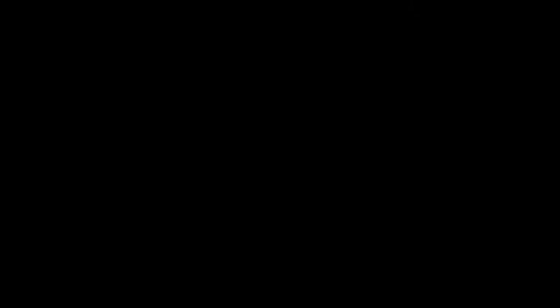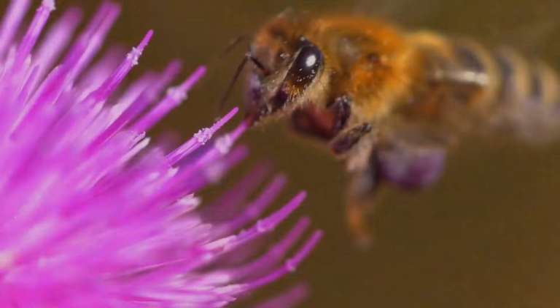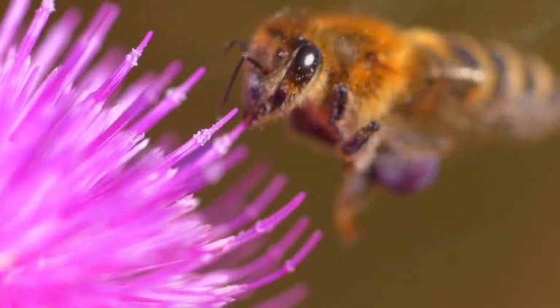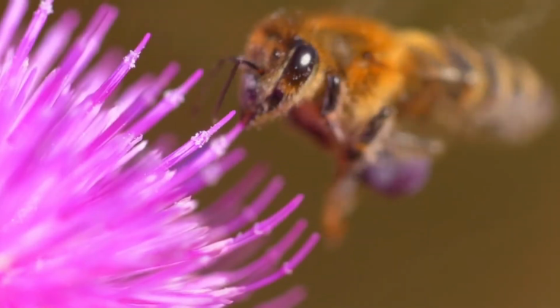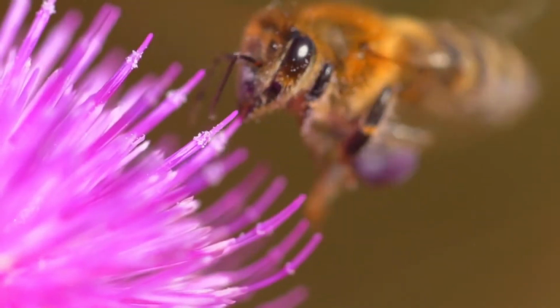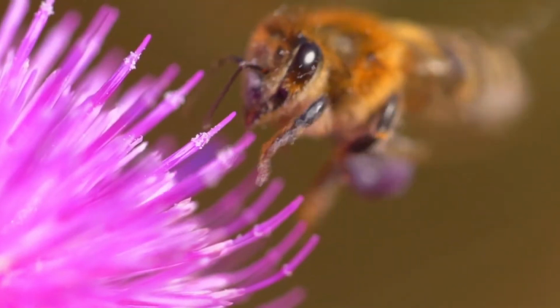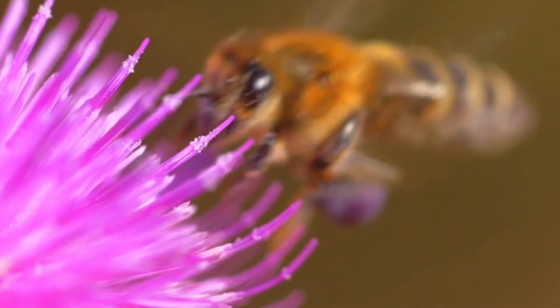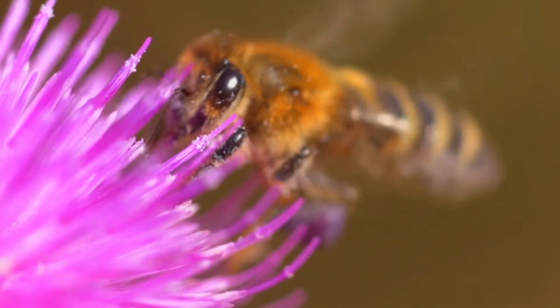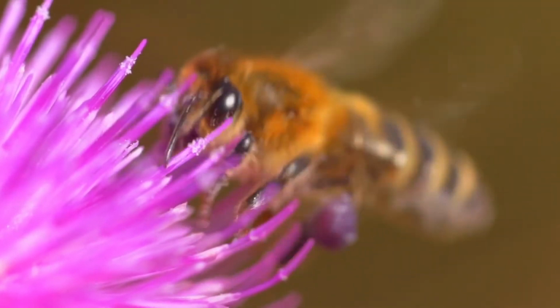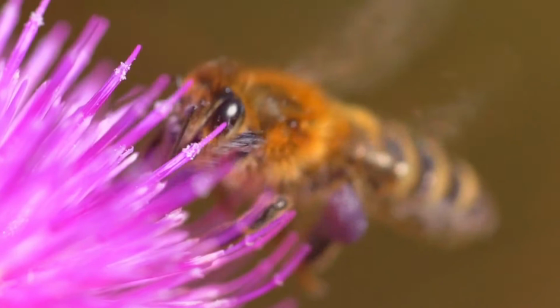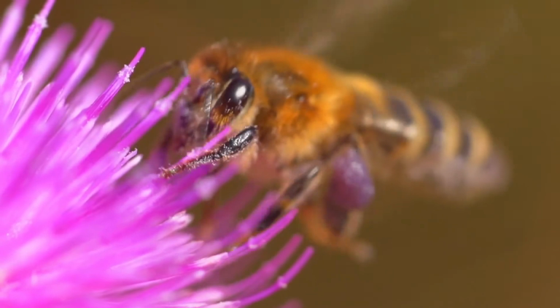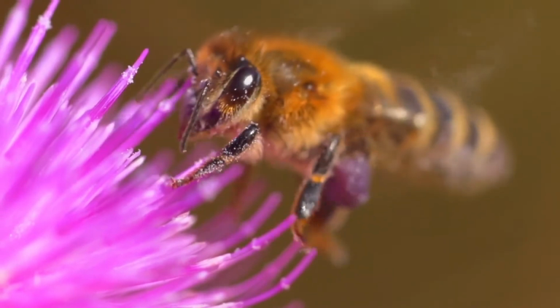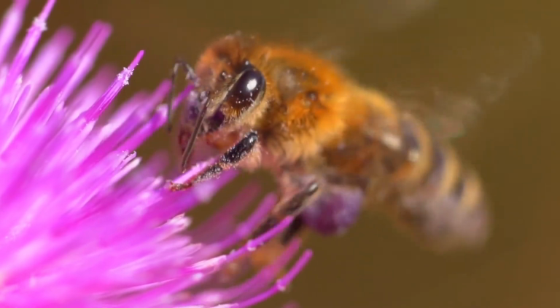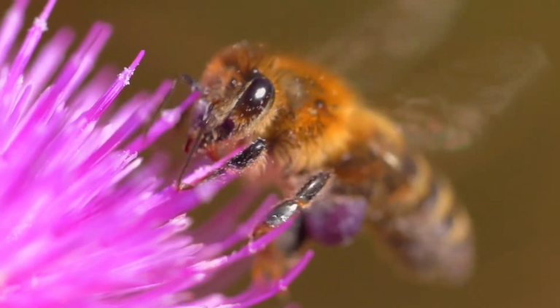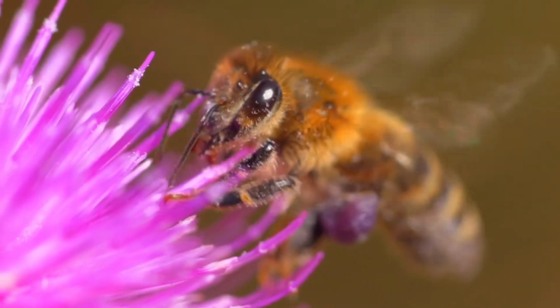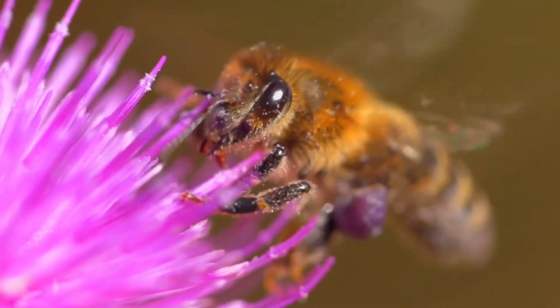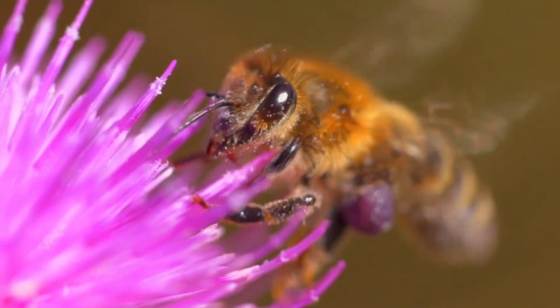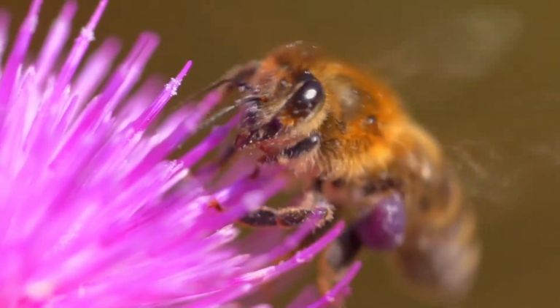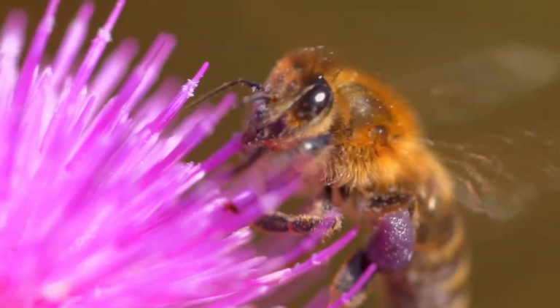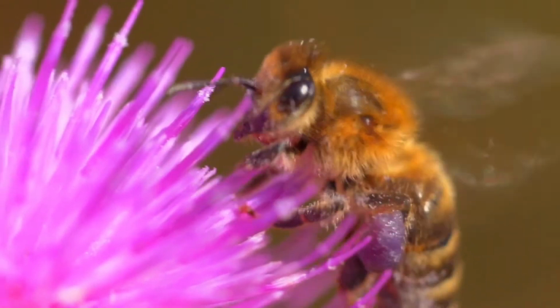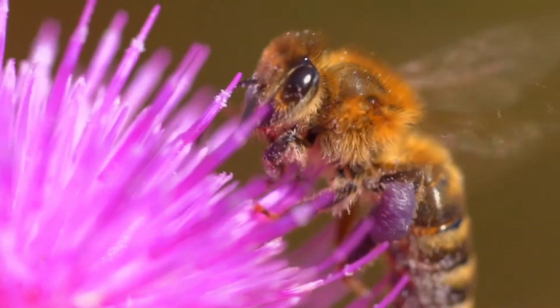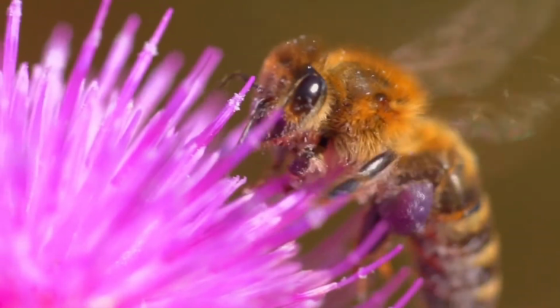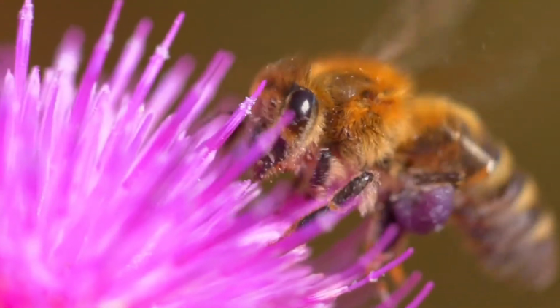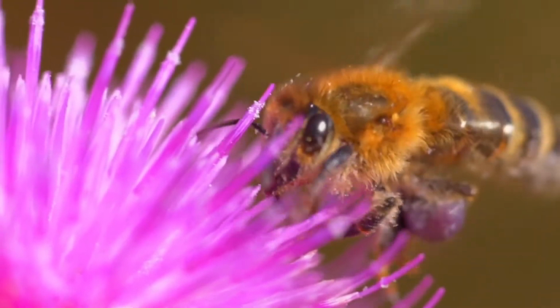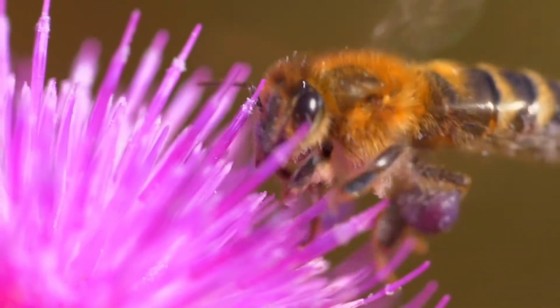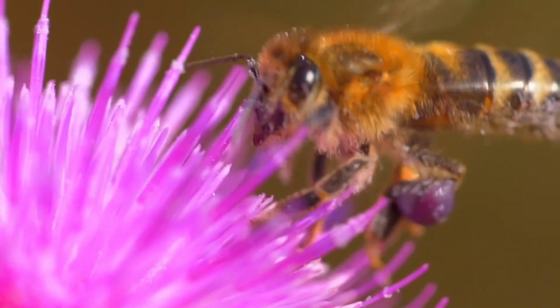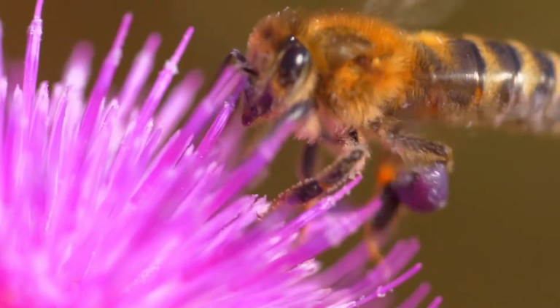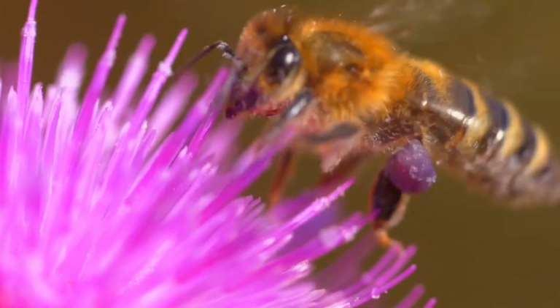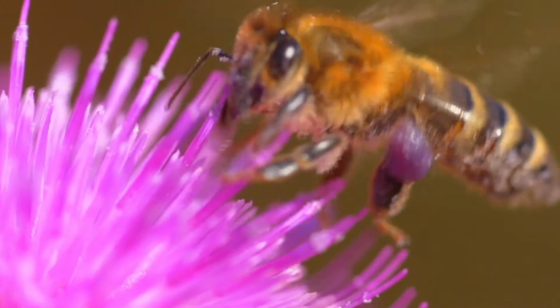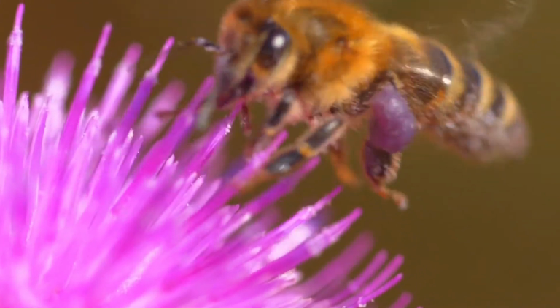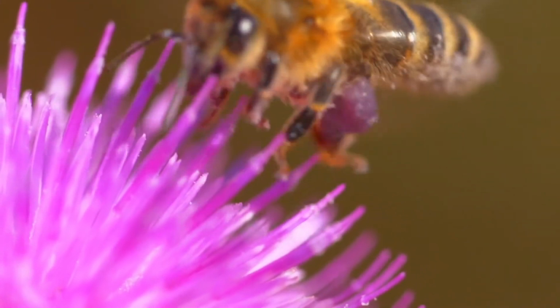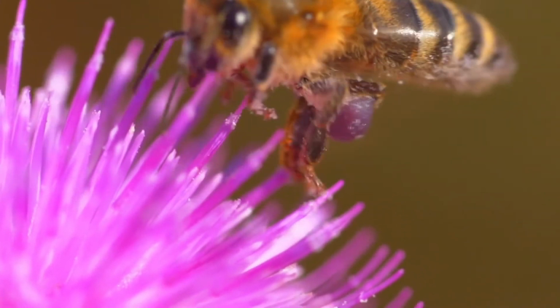They also beat their wings to regulate the temperature in the hive. Even when they are not flying out to forage for food, there is tremendous activity in the hive, and all this work requires energy.